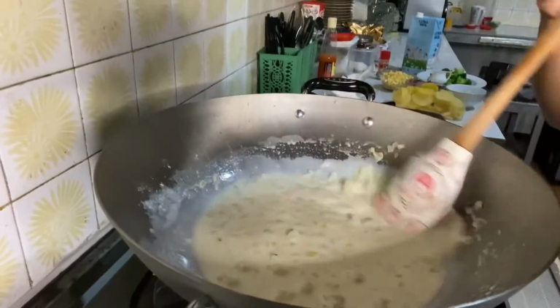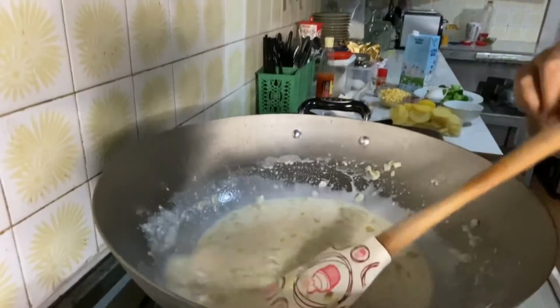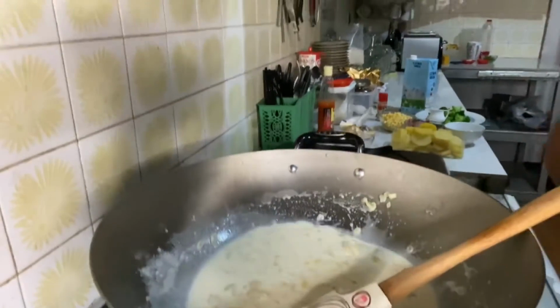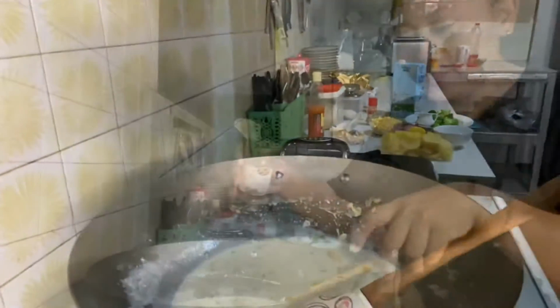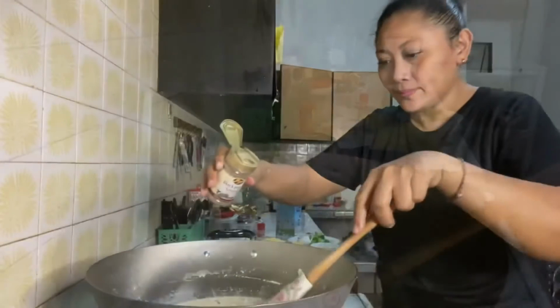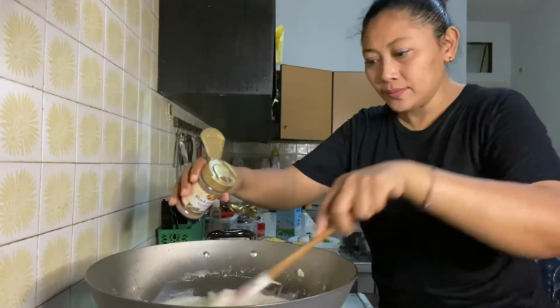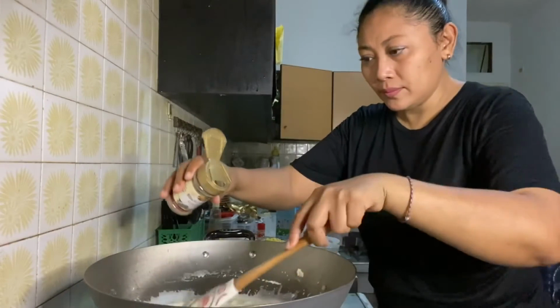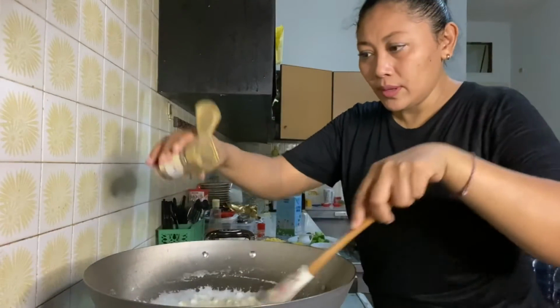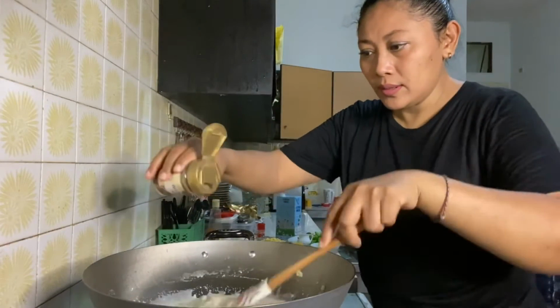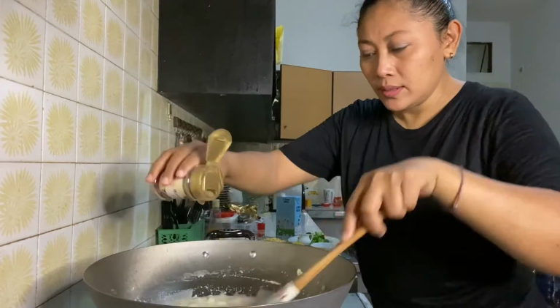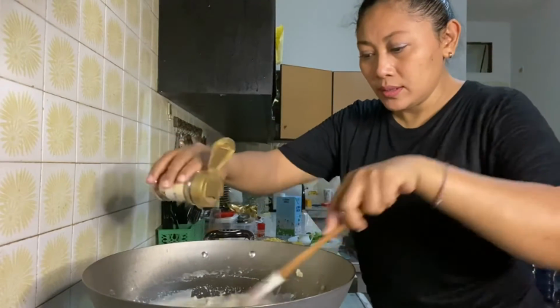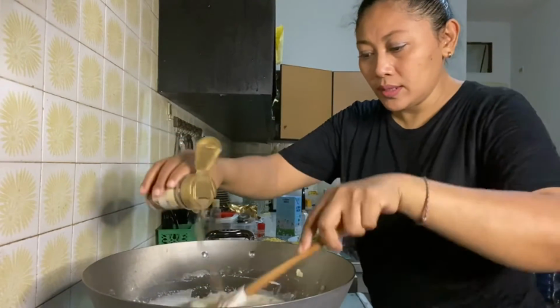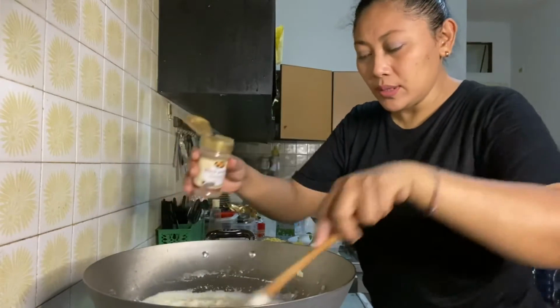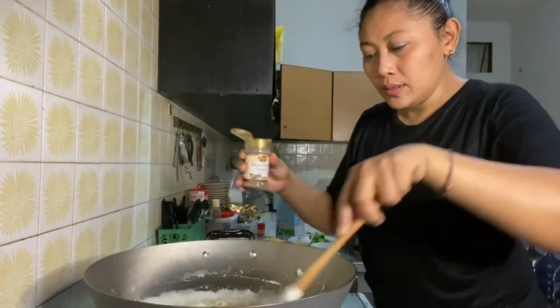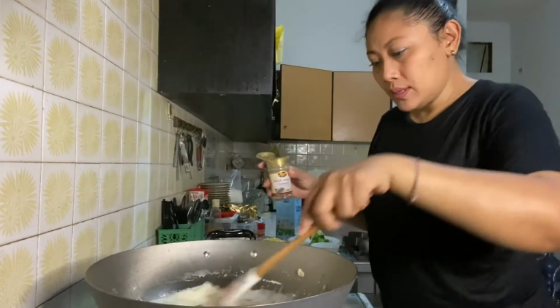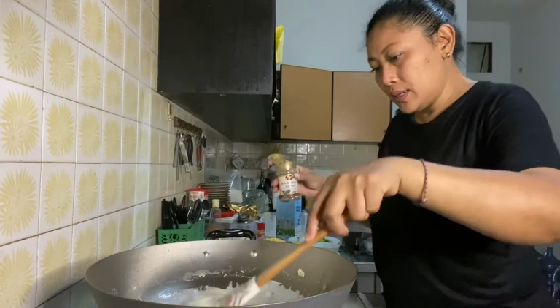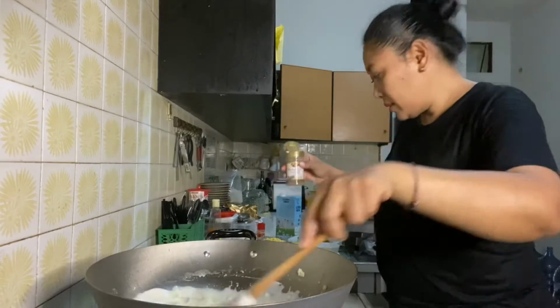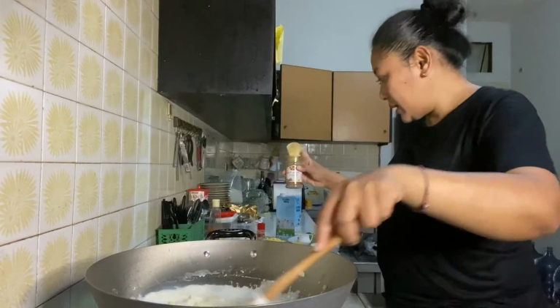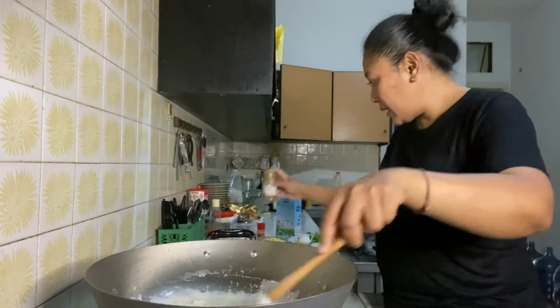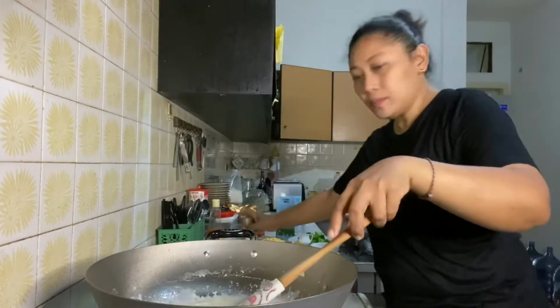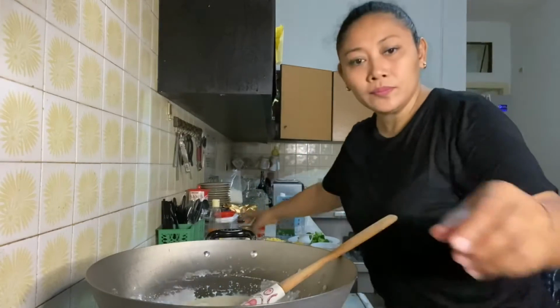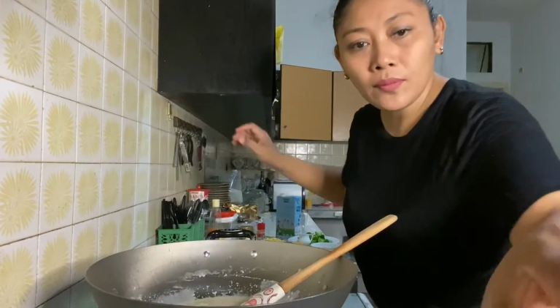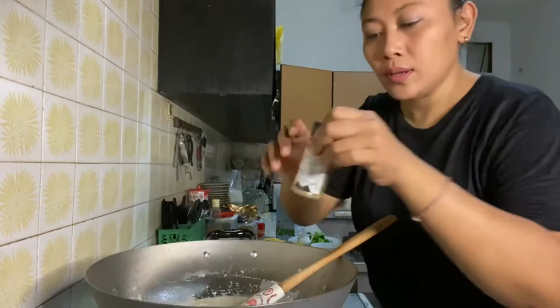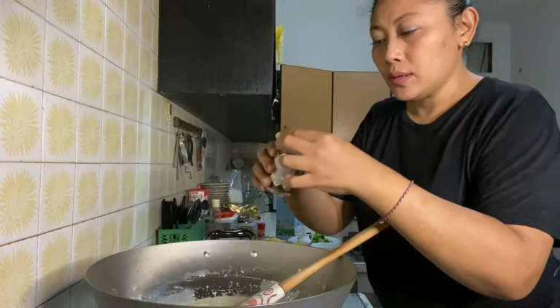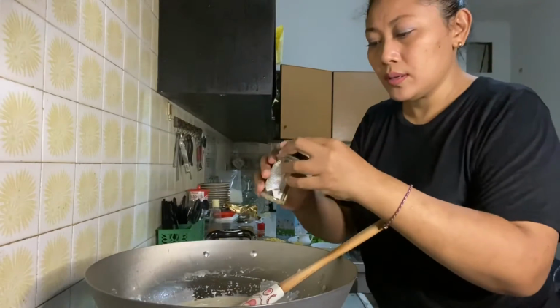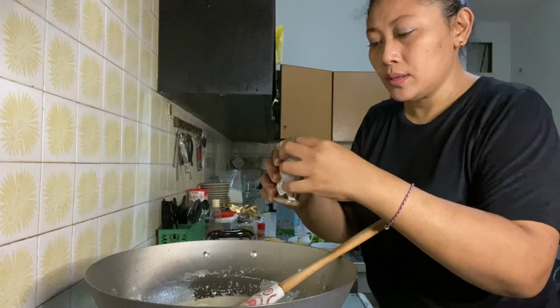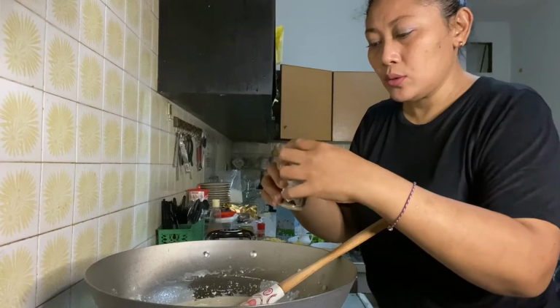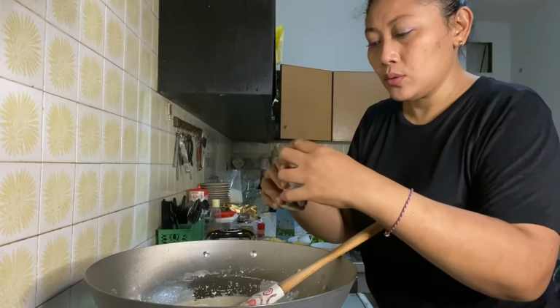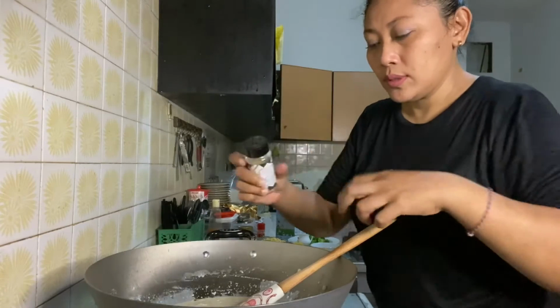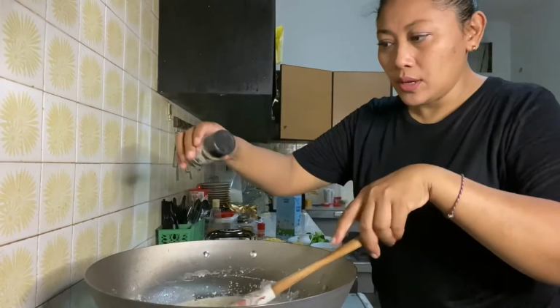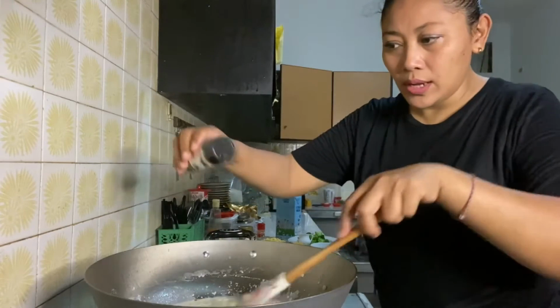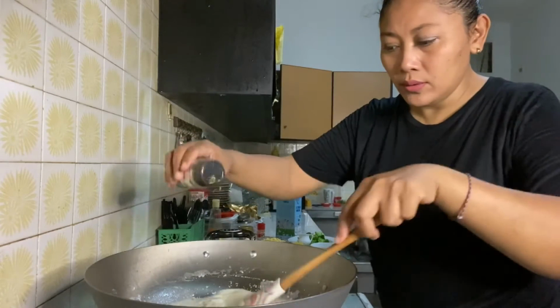Seasoning time! Add black pepper, oregano, and a bit of basil leaves, and also the chicken powder, and salt, and a bit of sugar.